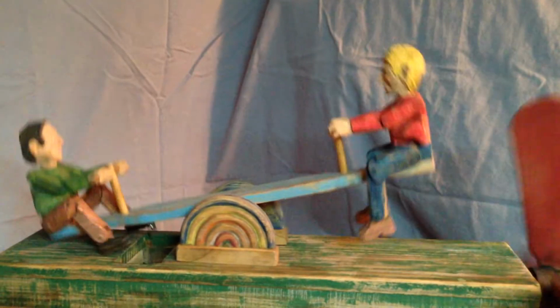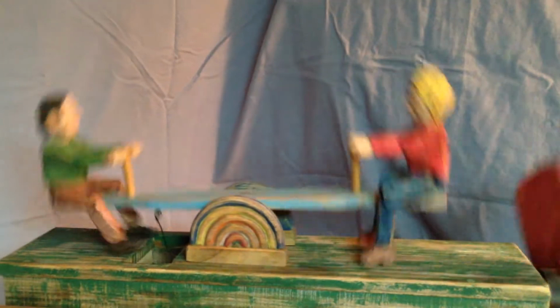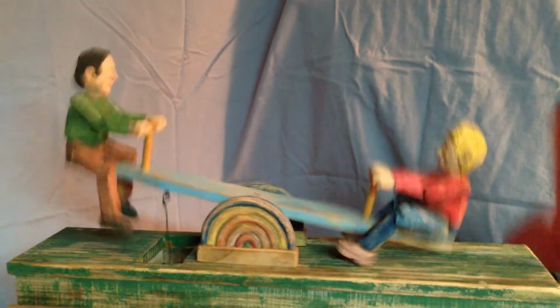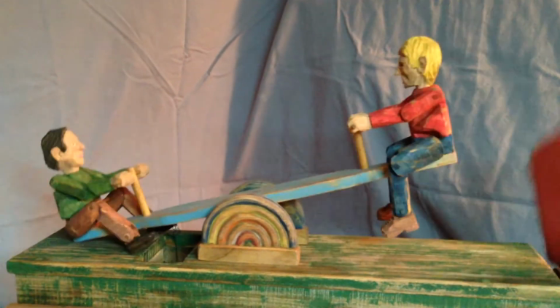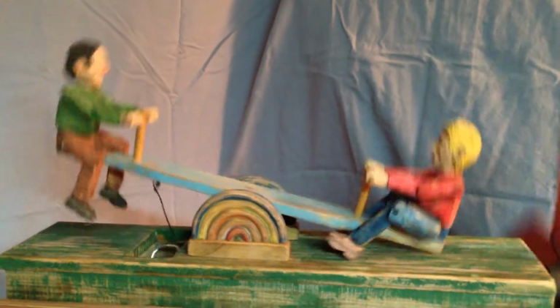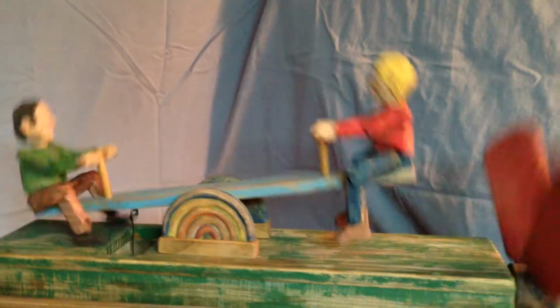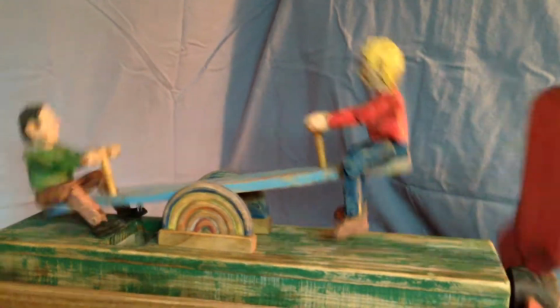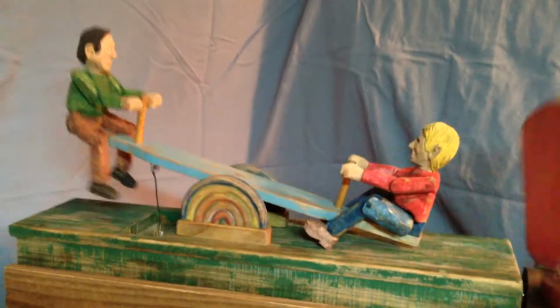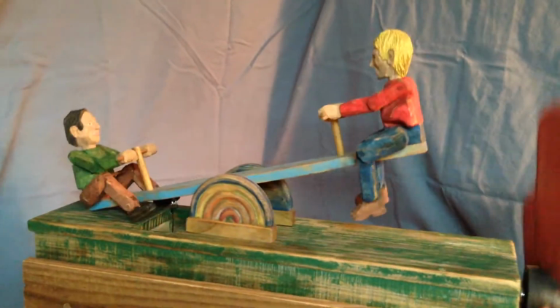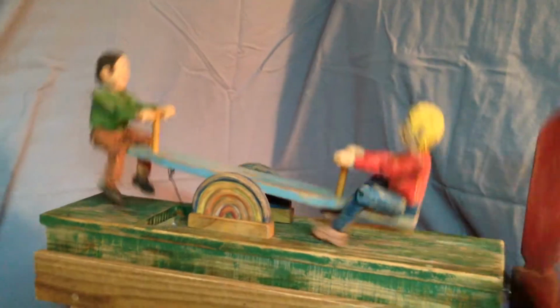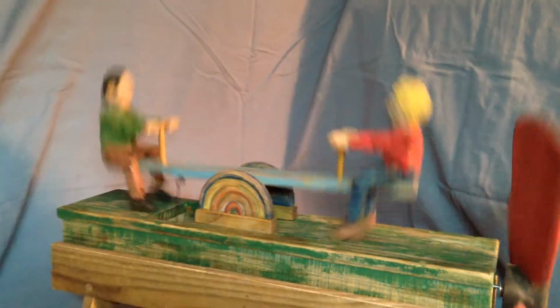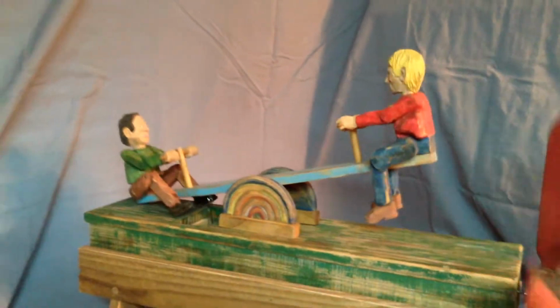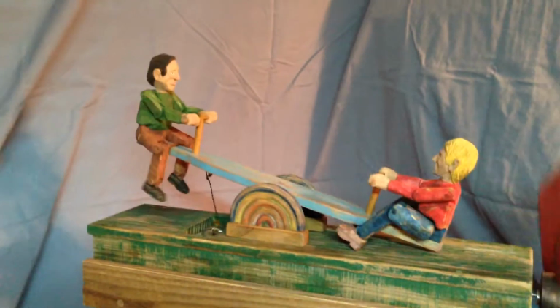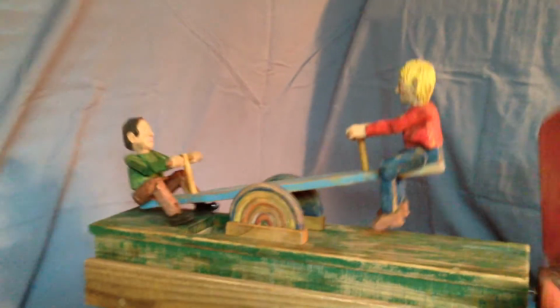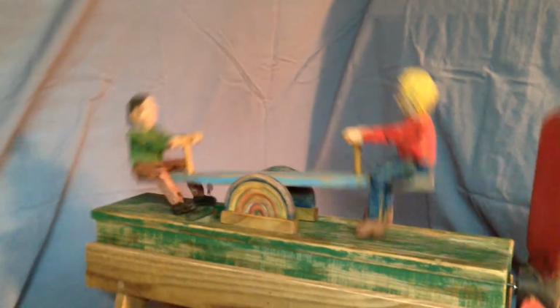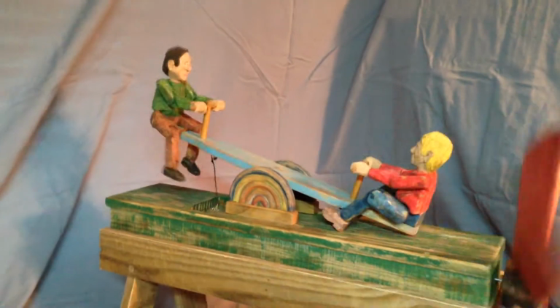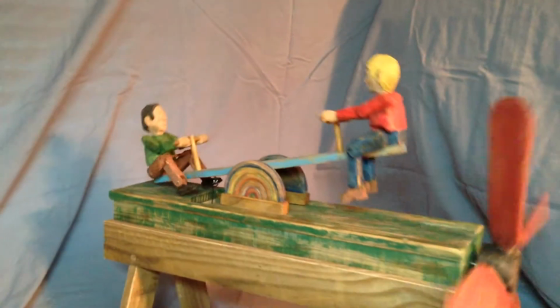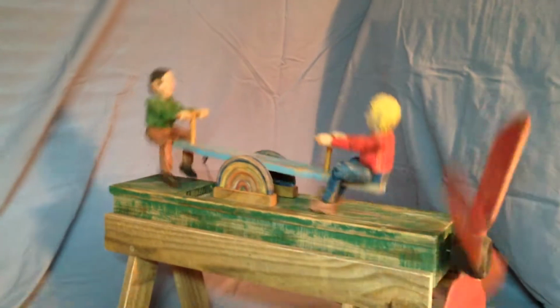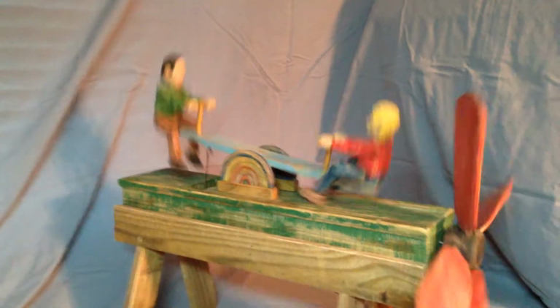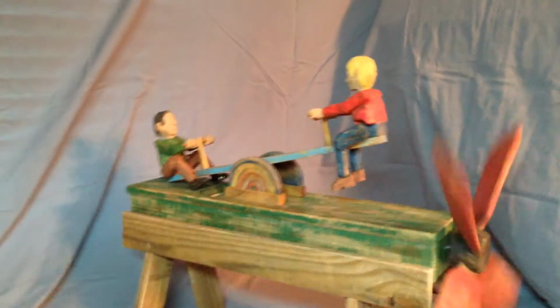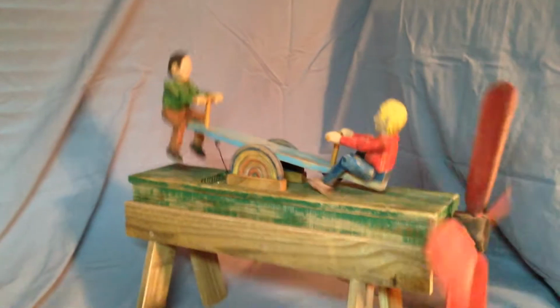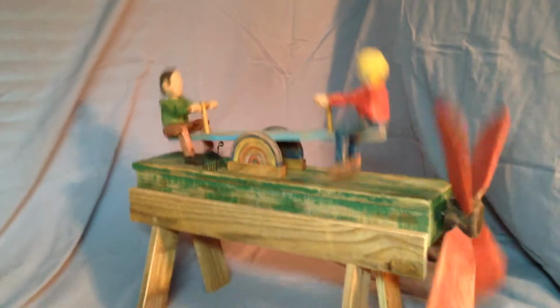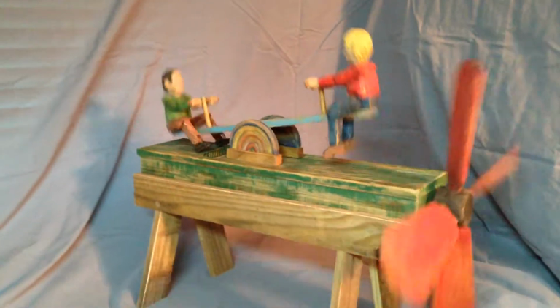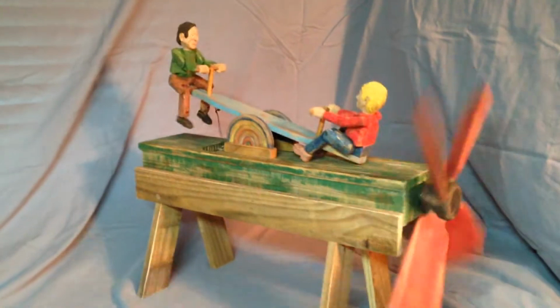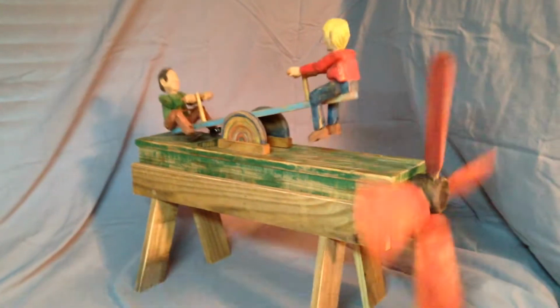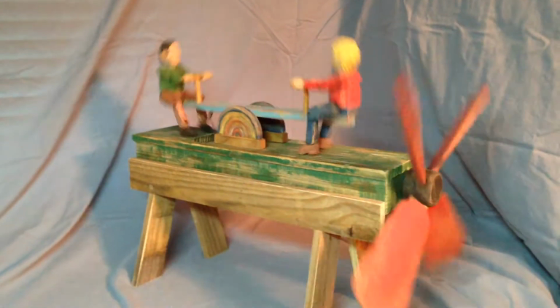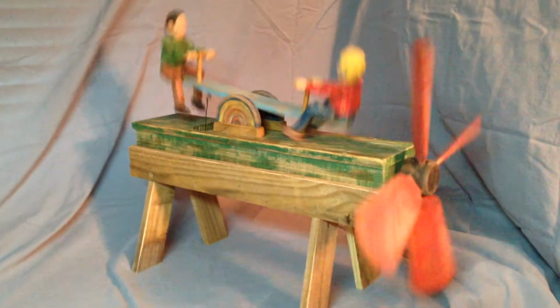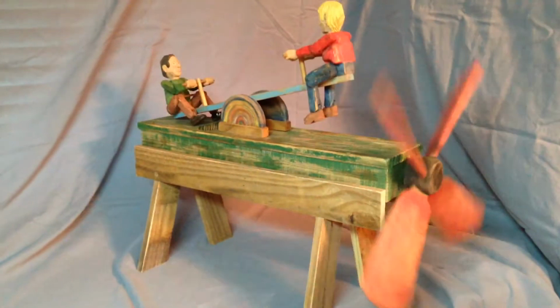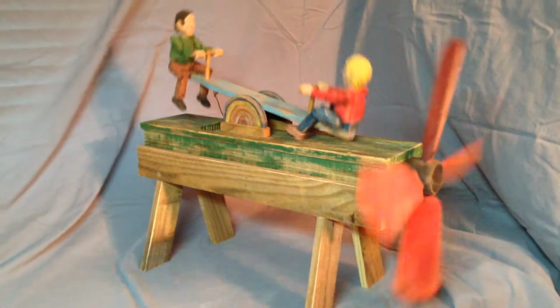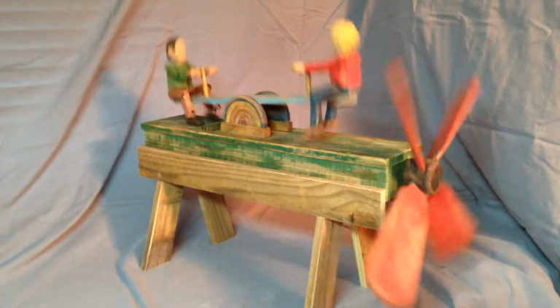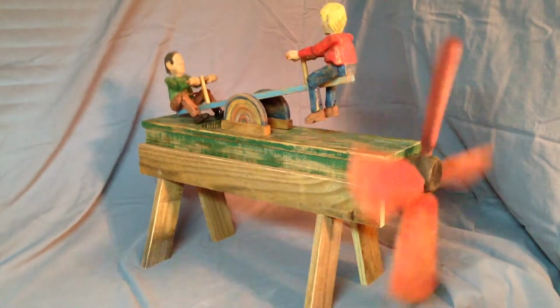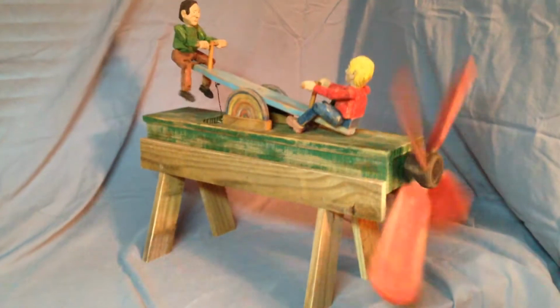It's been painted in water-based acrylics and made to look old — it's been roughed up and stained a little bit. This Whirly Gig is propelled by a fan and it's on a base.